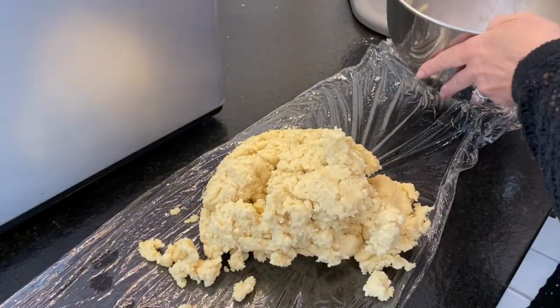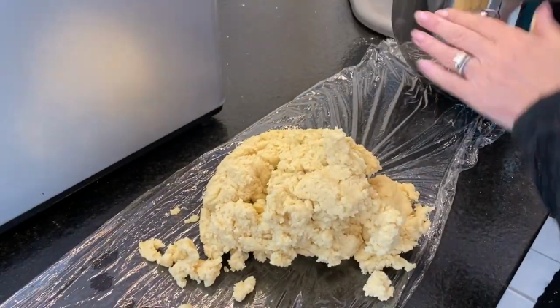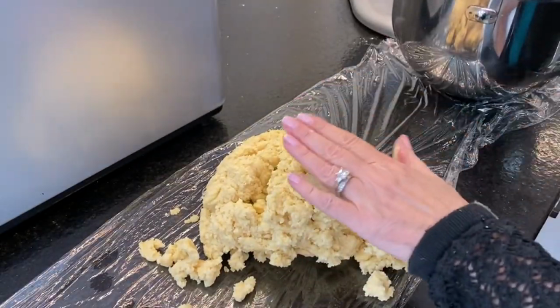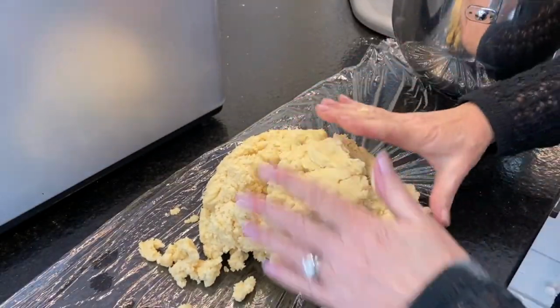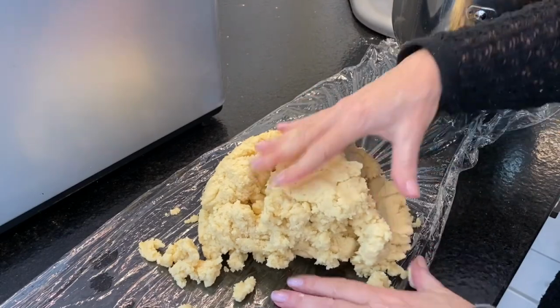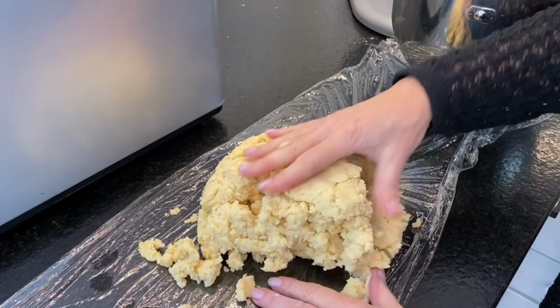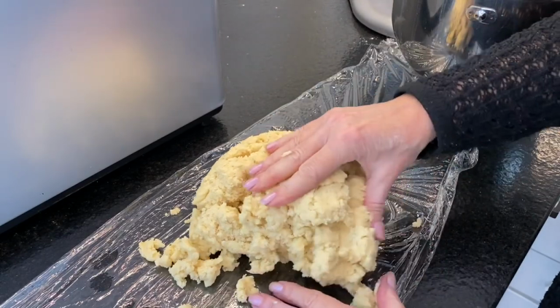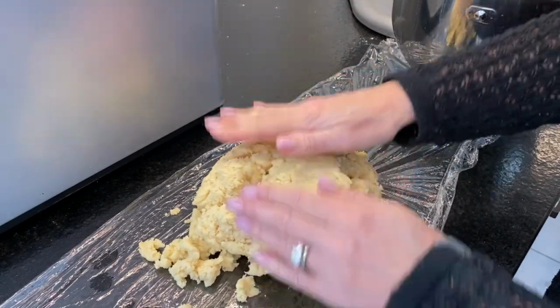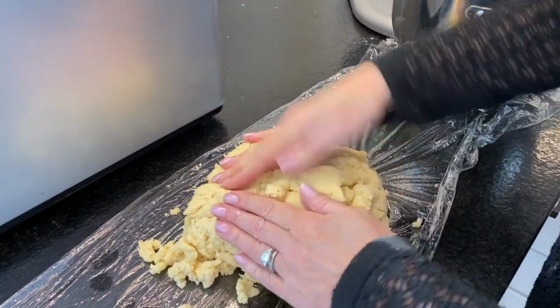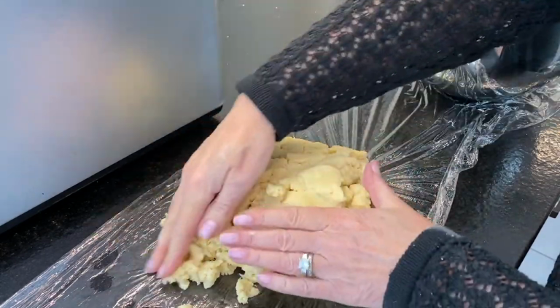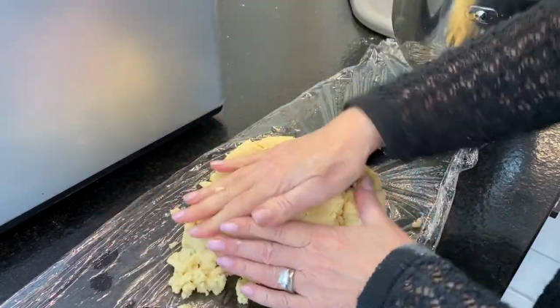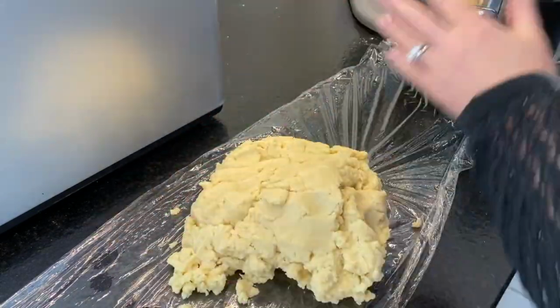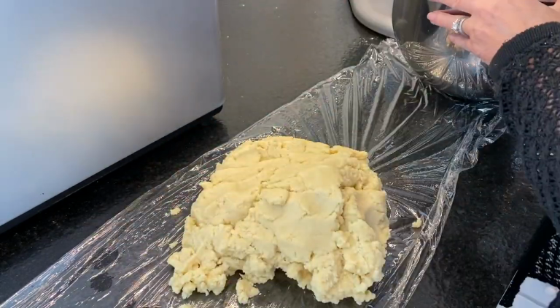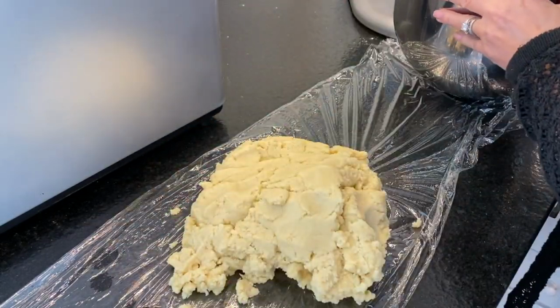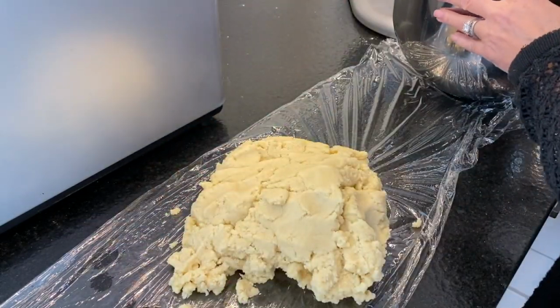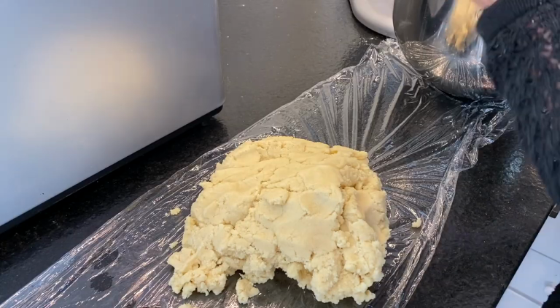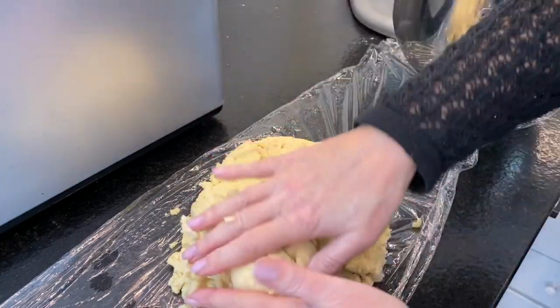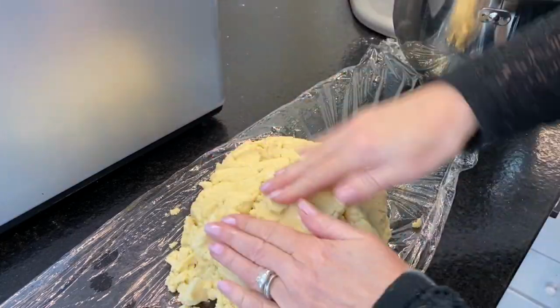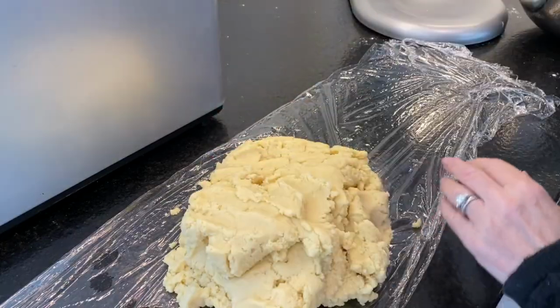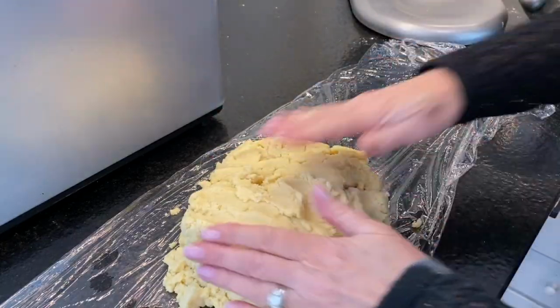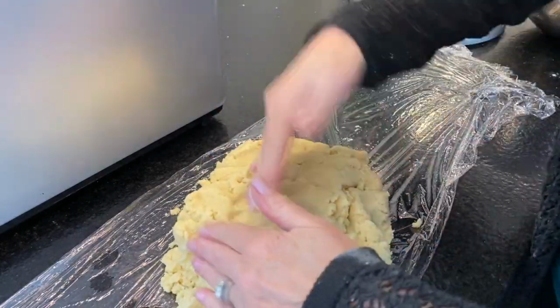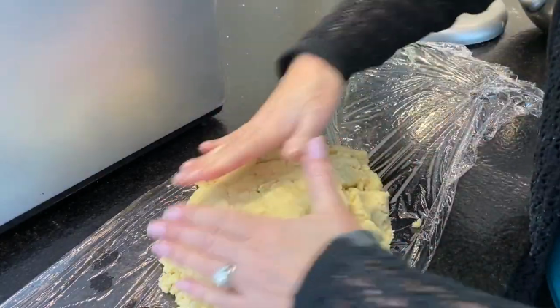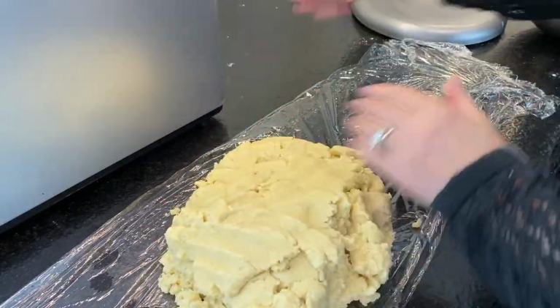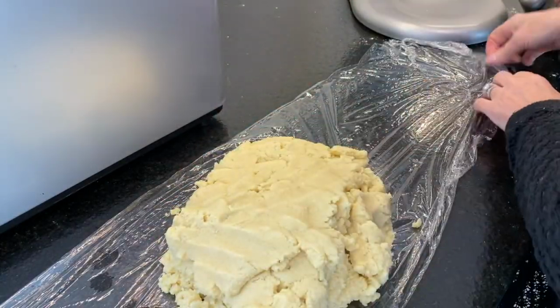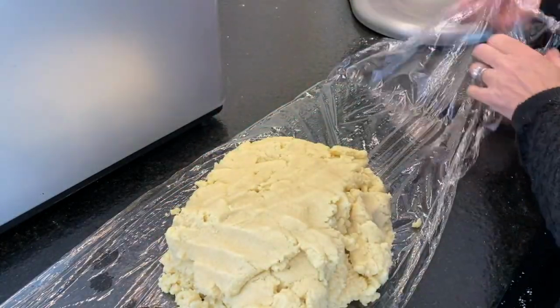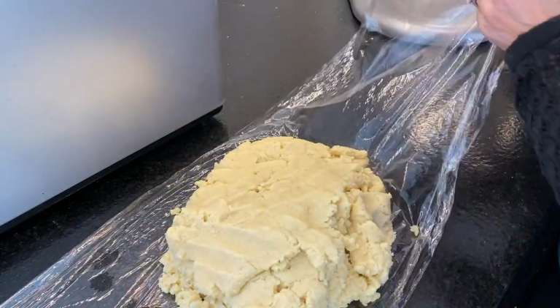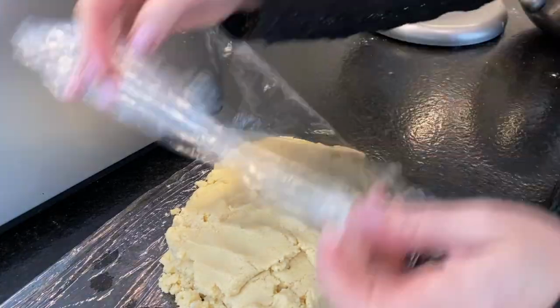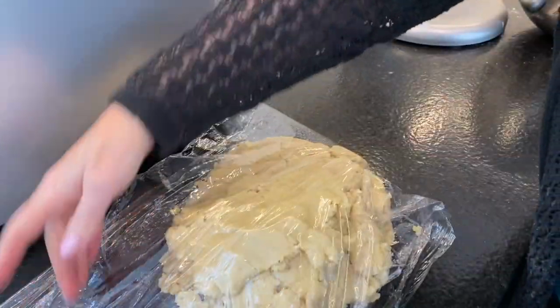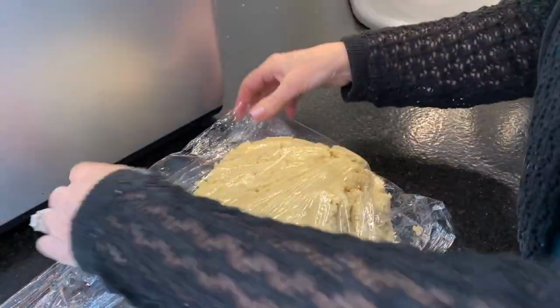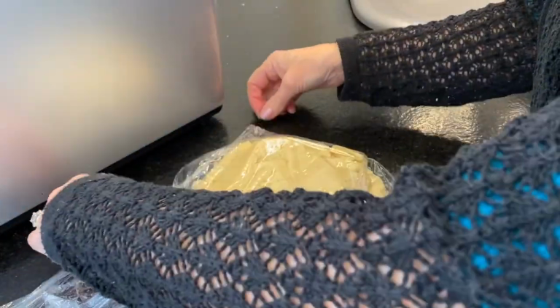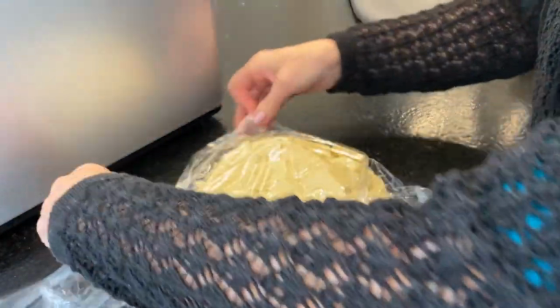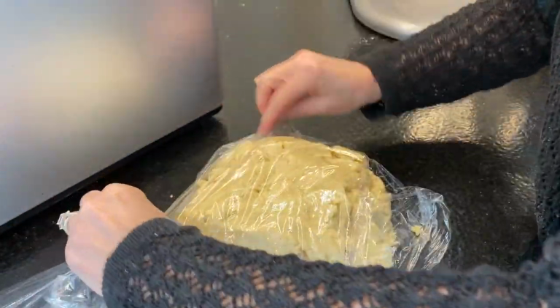I'm just rolling the dough out of the bowl here. I'm going to compress it a bit and put it in the refrigerator to get nice and cool. You want that butter to actually harden a bit so that you can cut it, roll it out, and then use your cookie cutter.